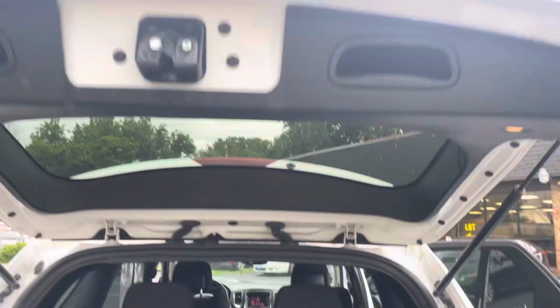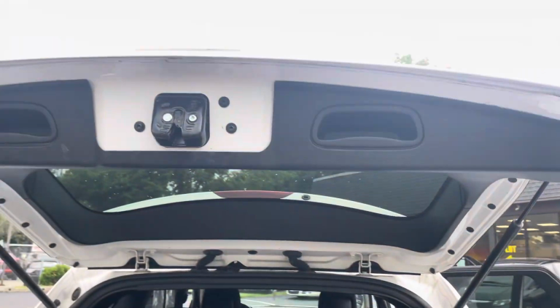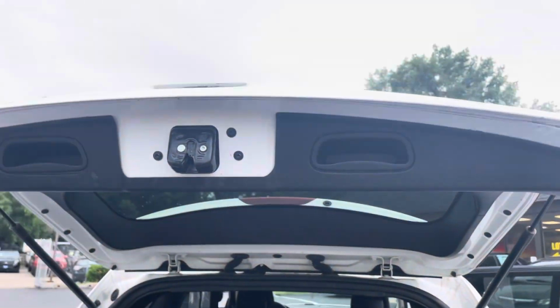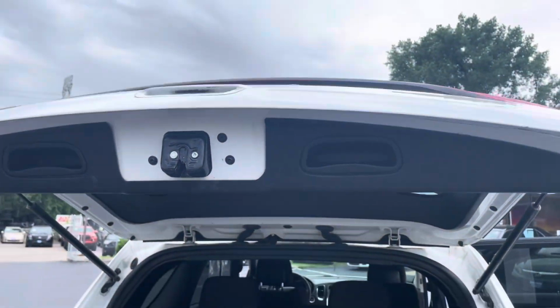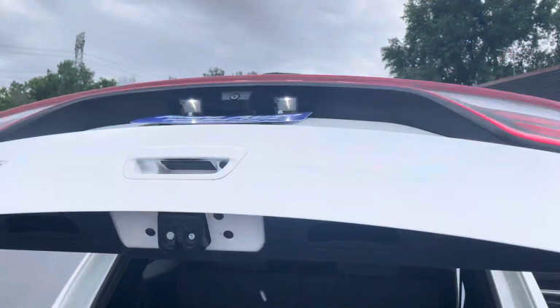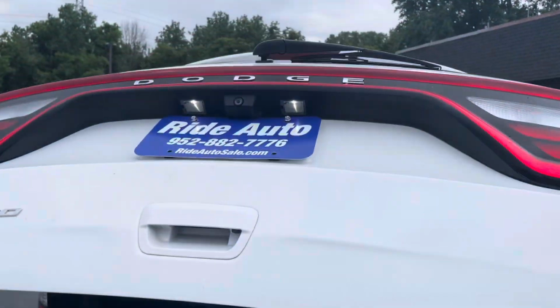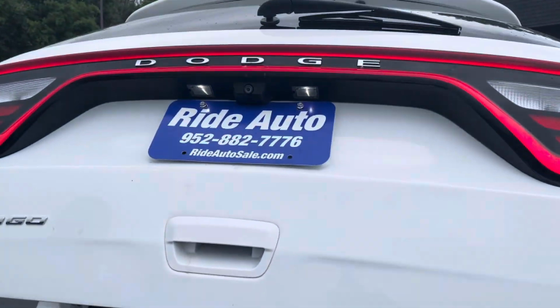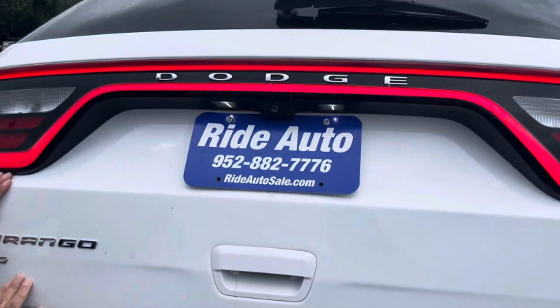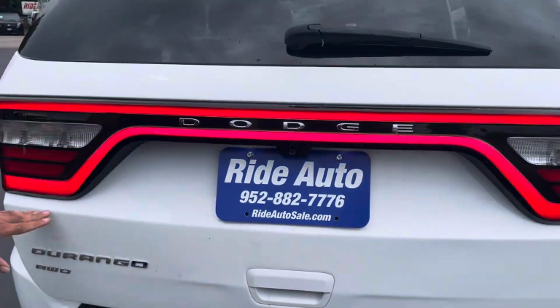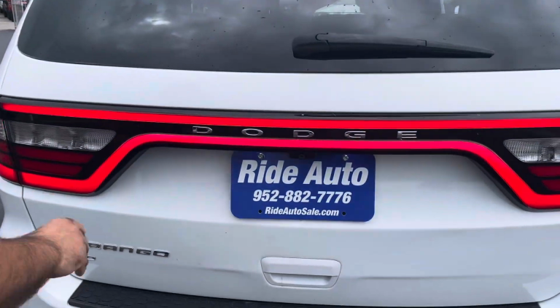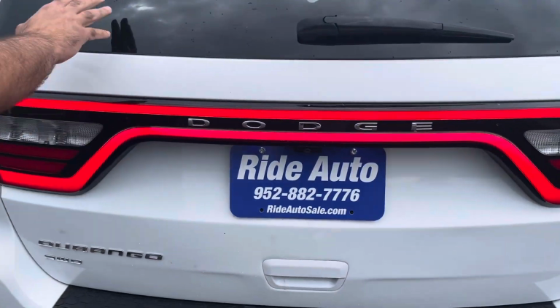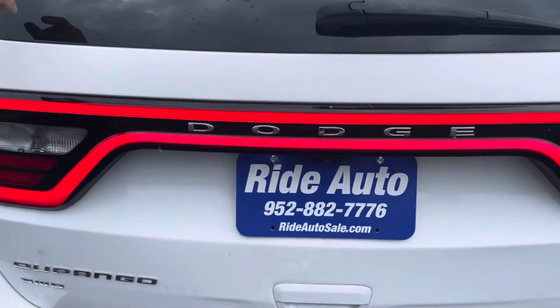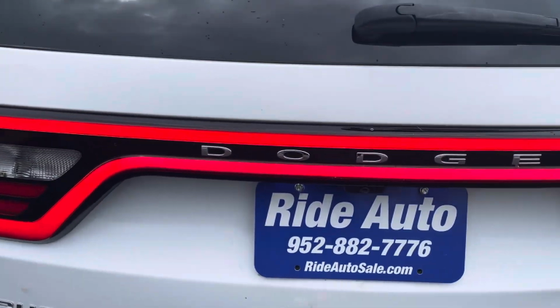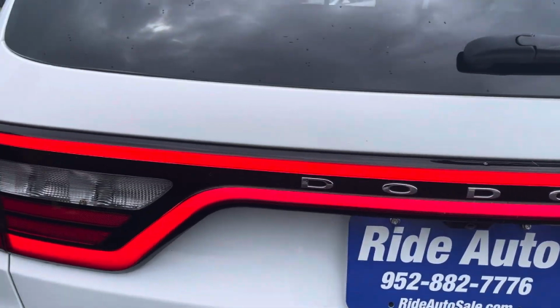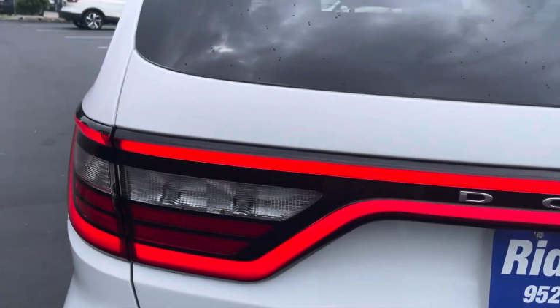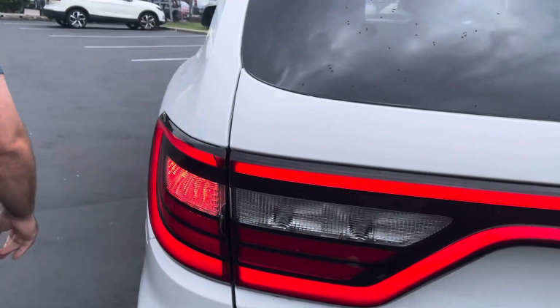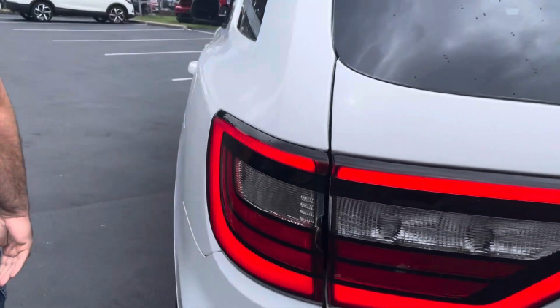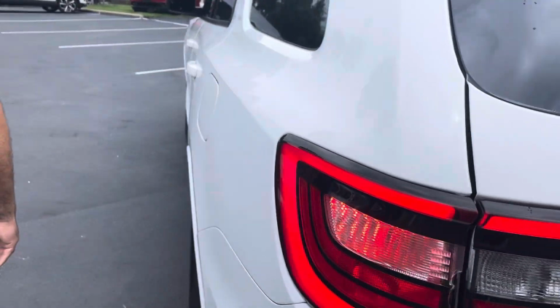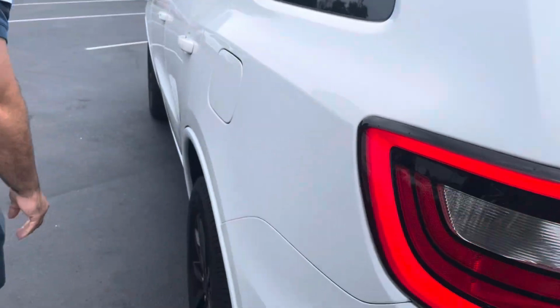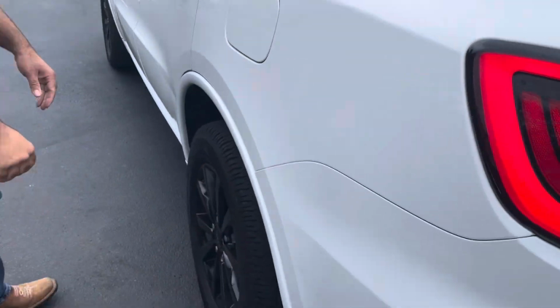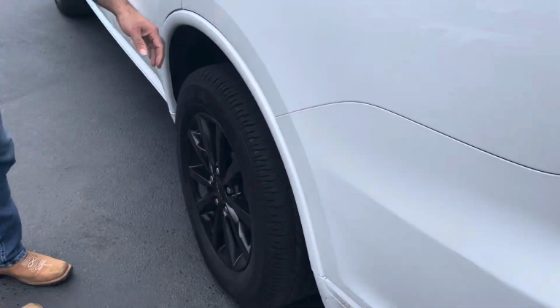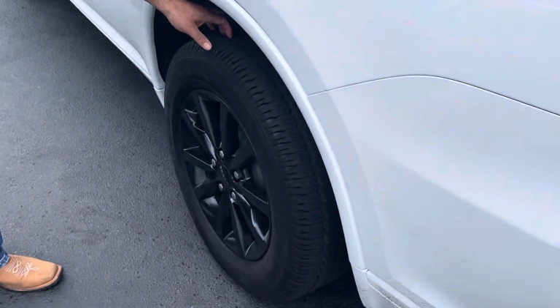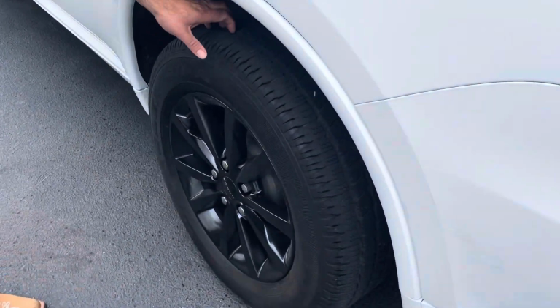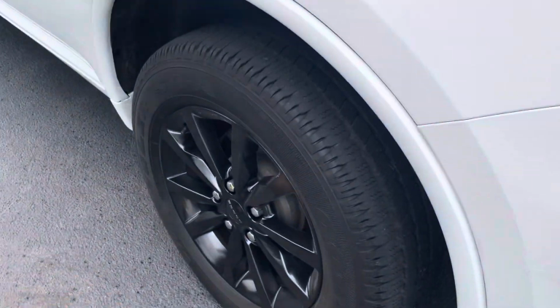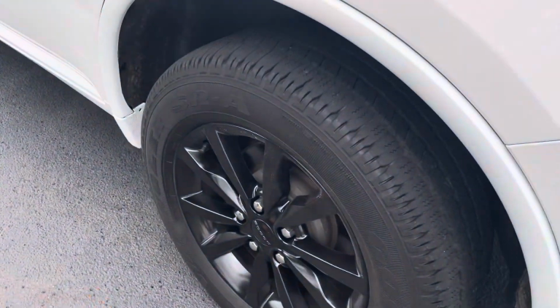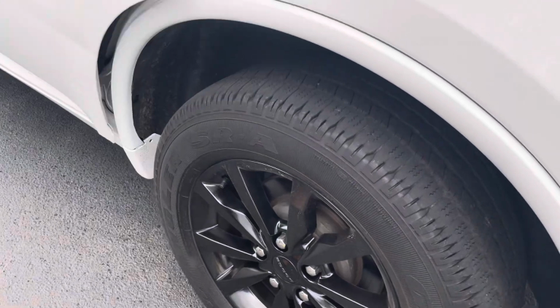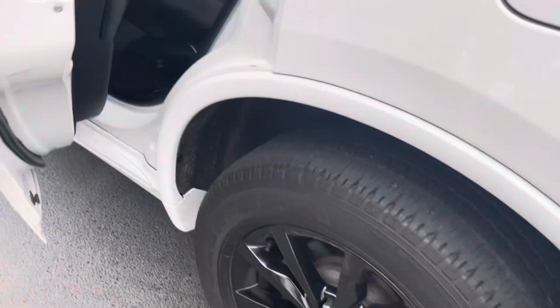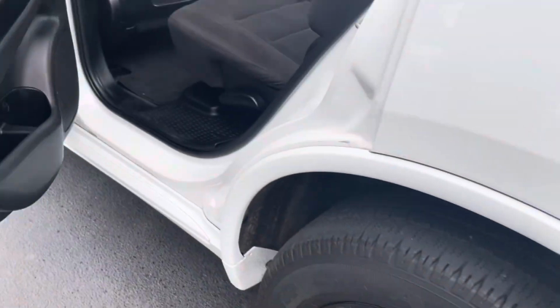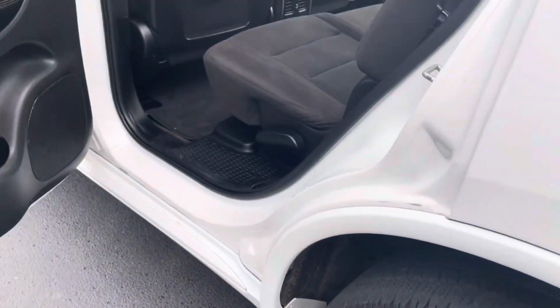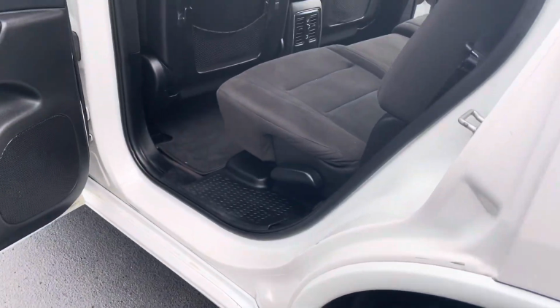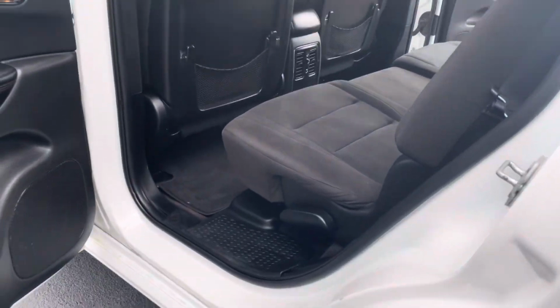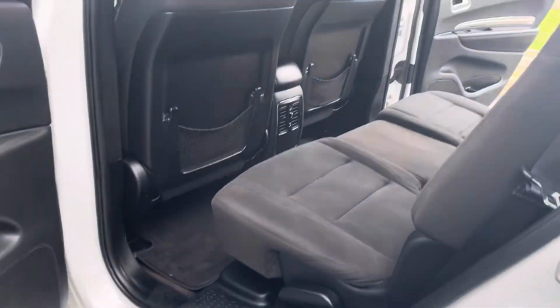No rust in the seals. Factory tinted windows. Nice Goodyear tires, matching set. Here's the other side of the vehicle.